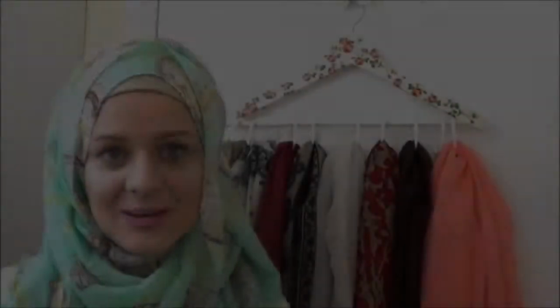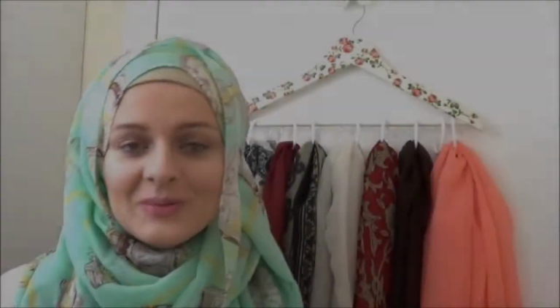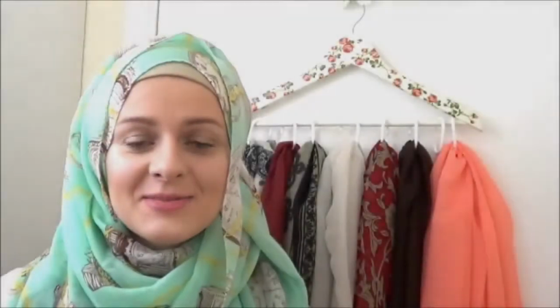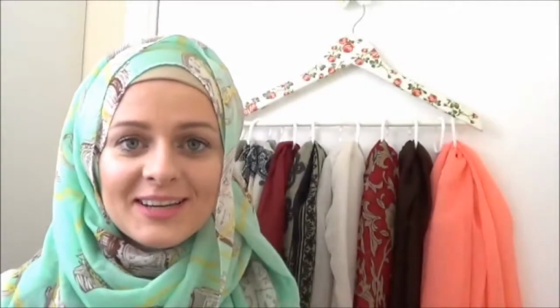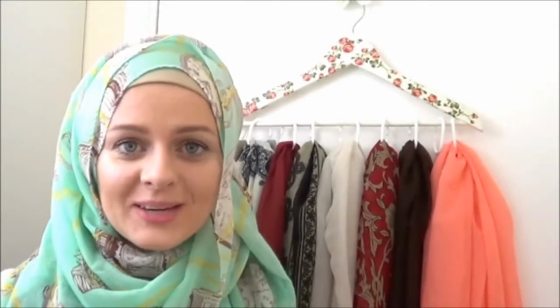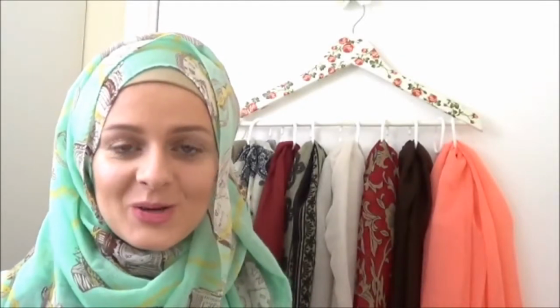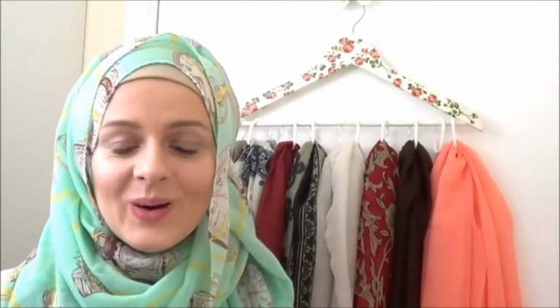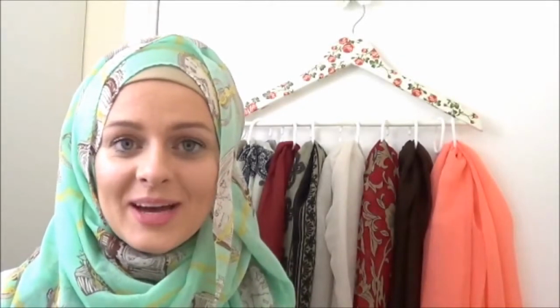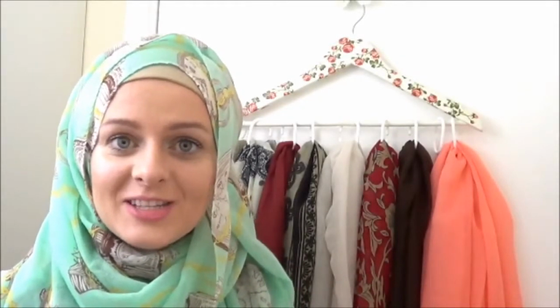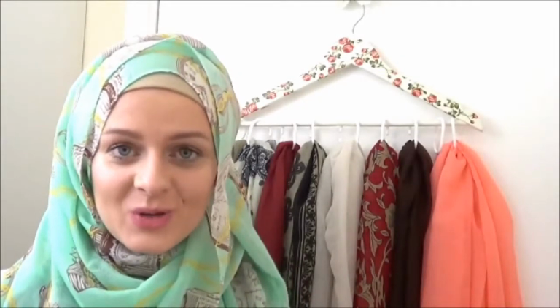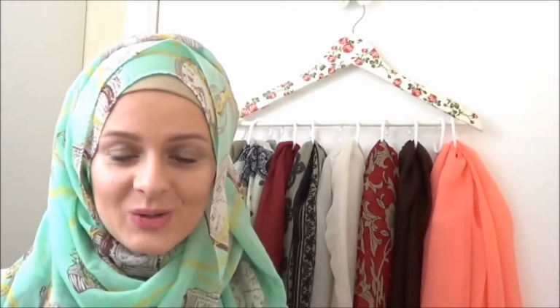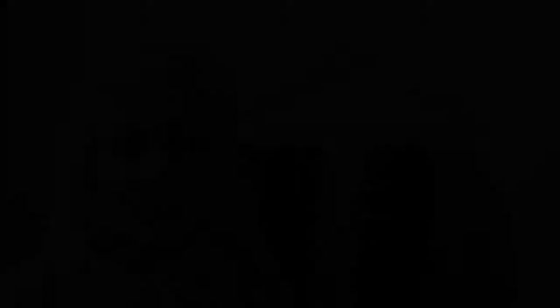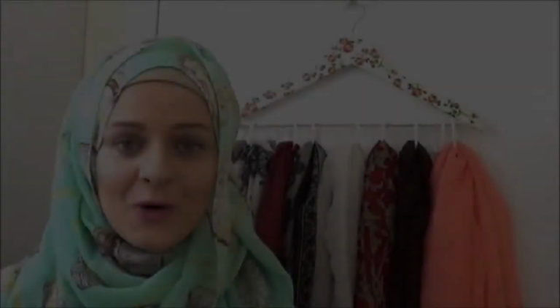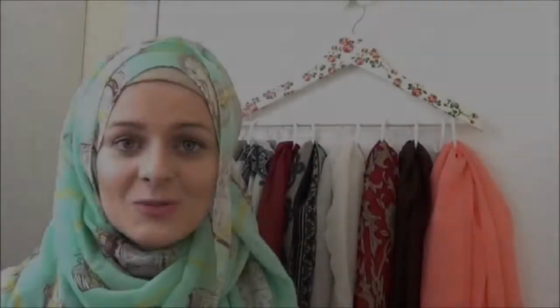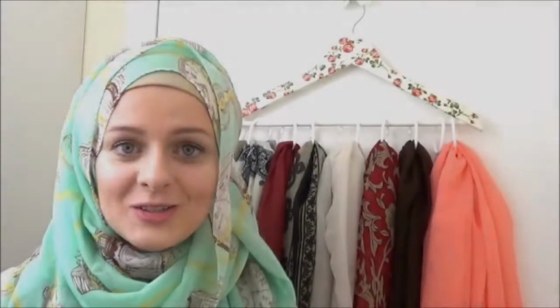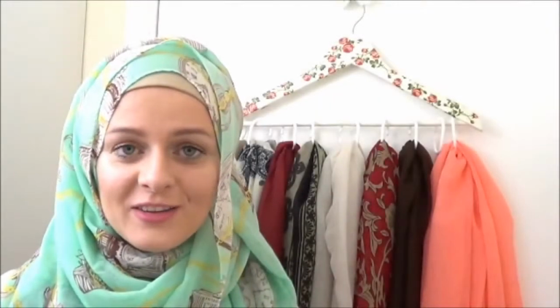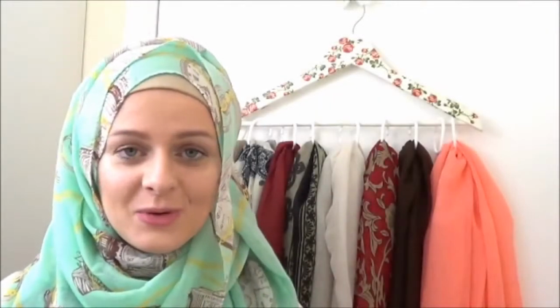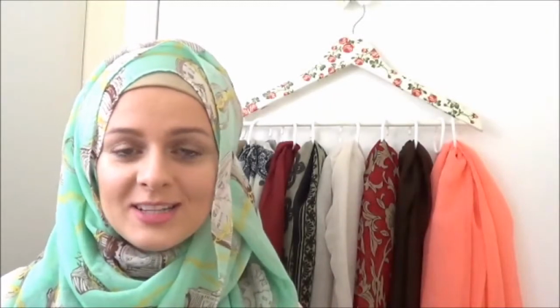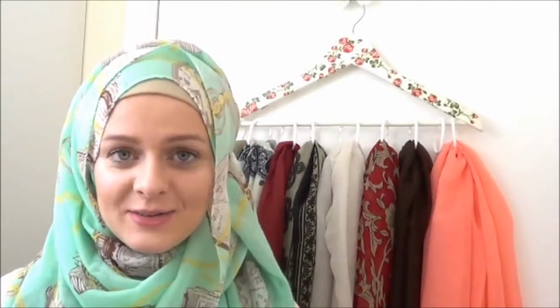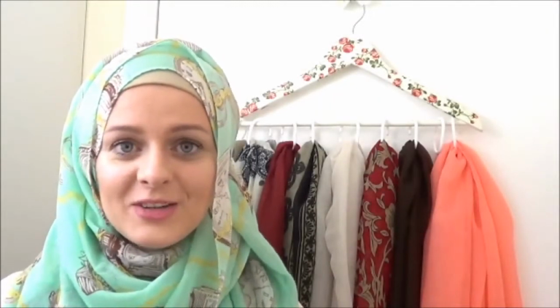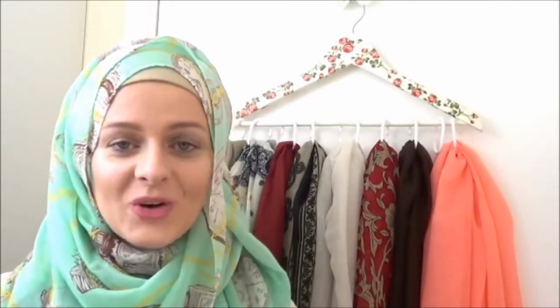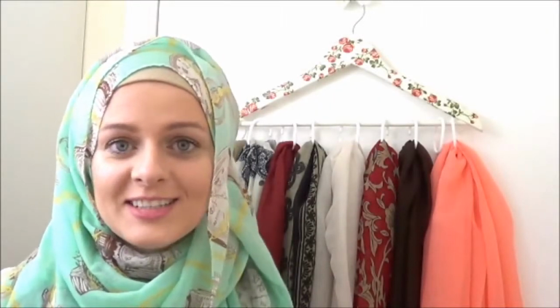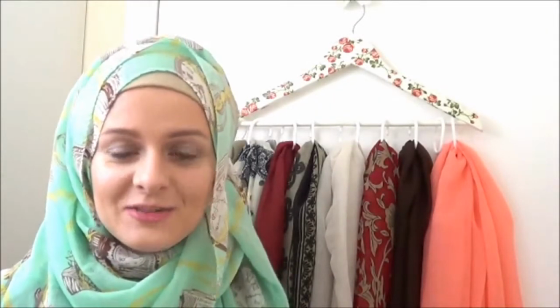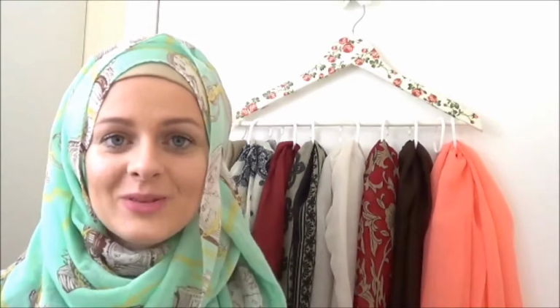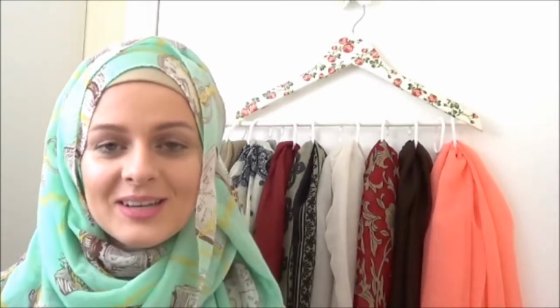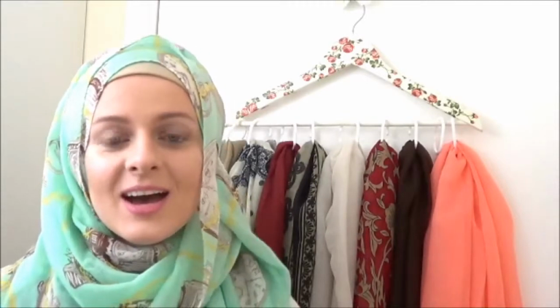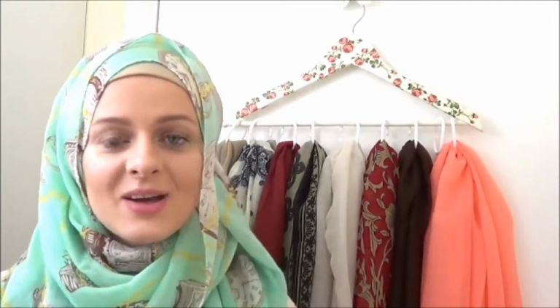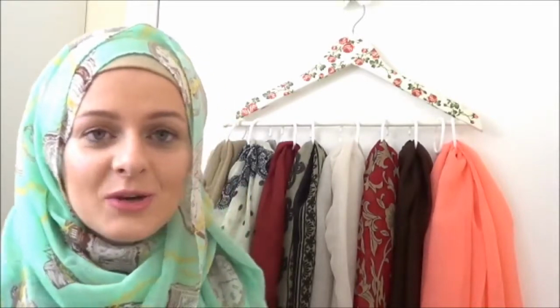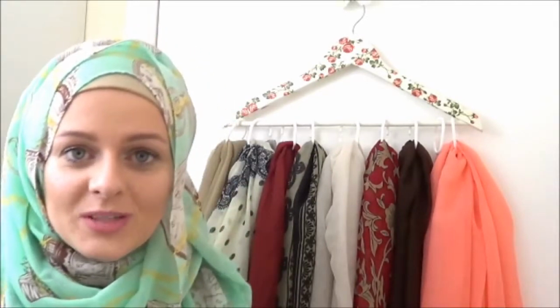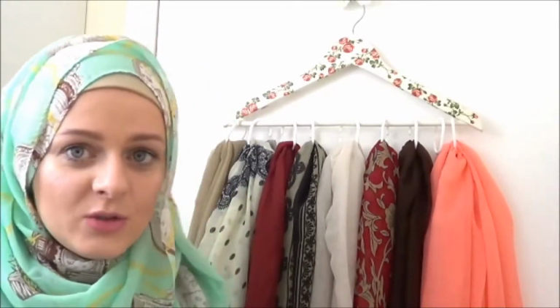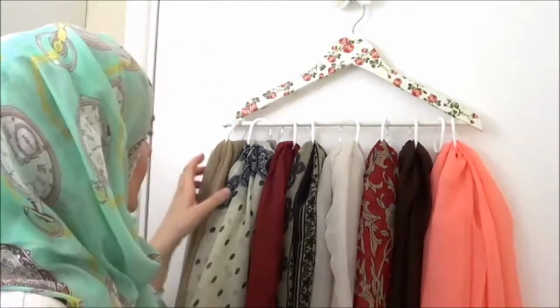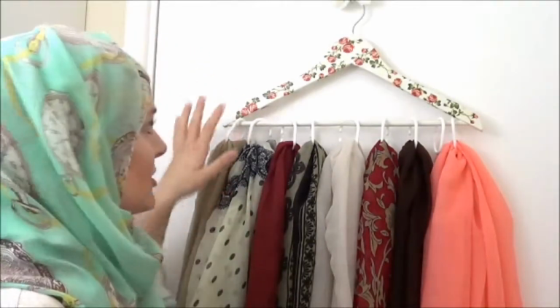Assalamu alaikum. This is a very quick video on my hijab storage solution. I've always wanted to share this with you but I never quite gotten enough time to do it, so I'll show you what I do.